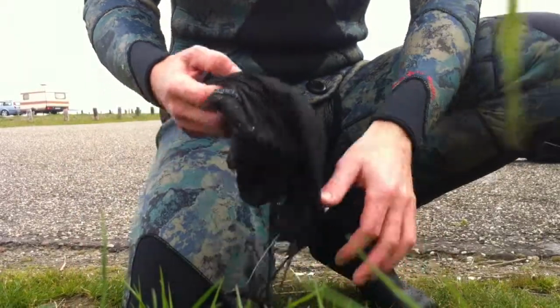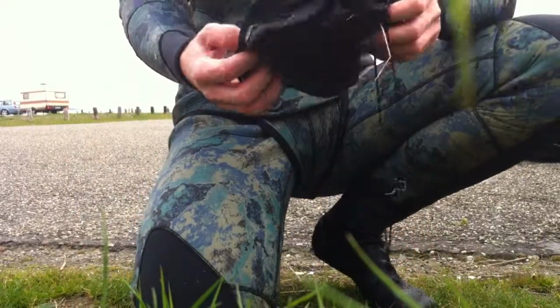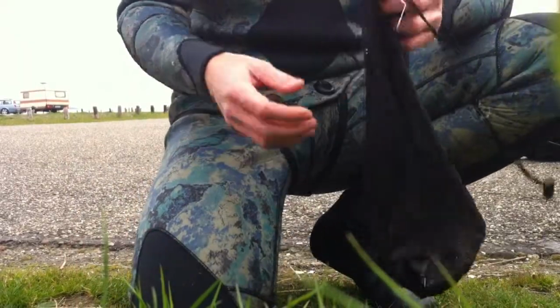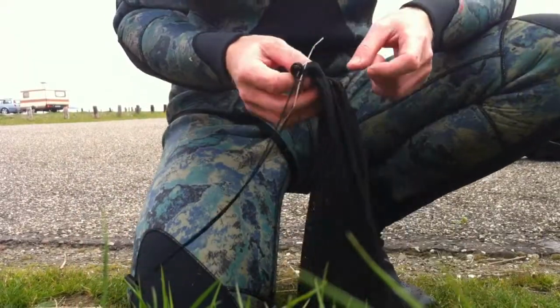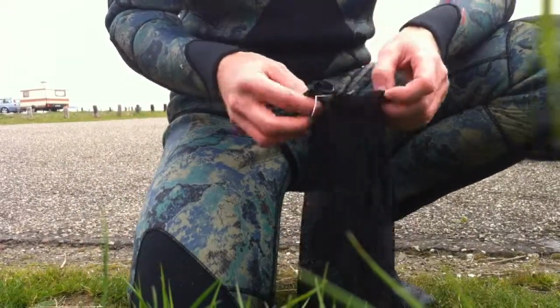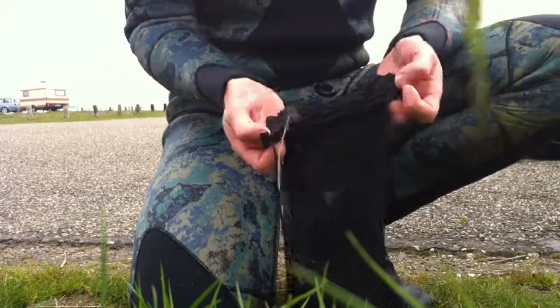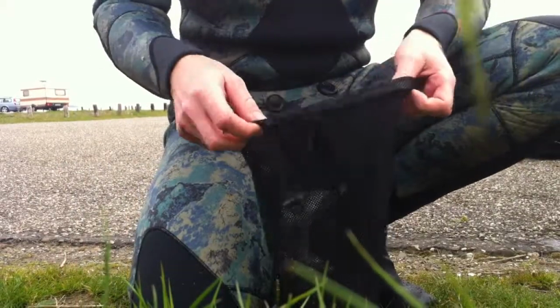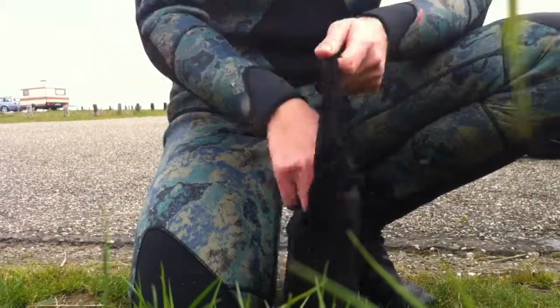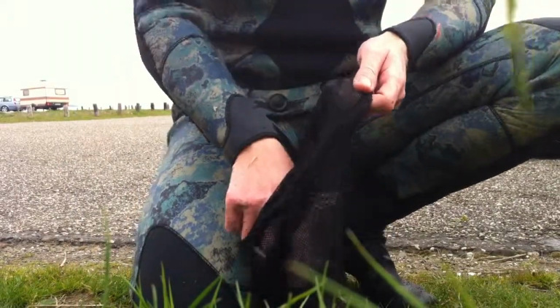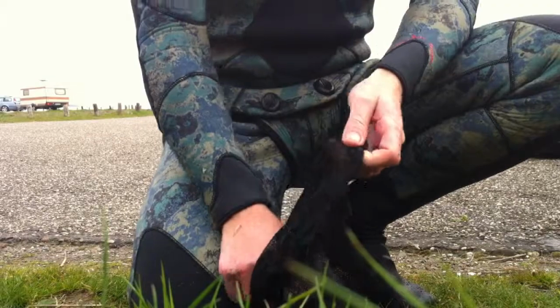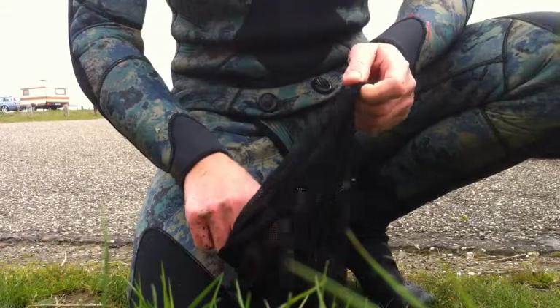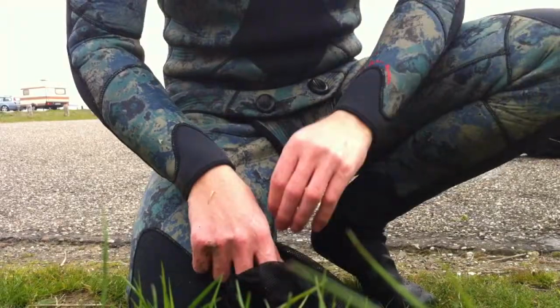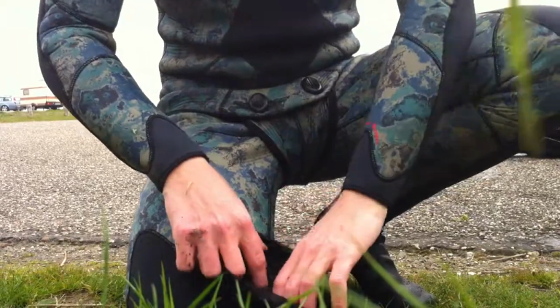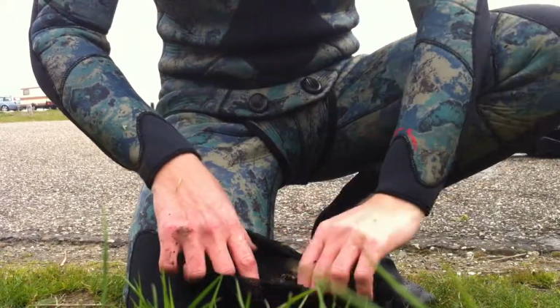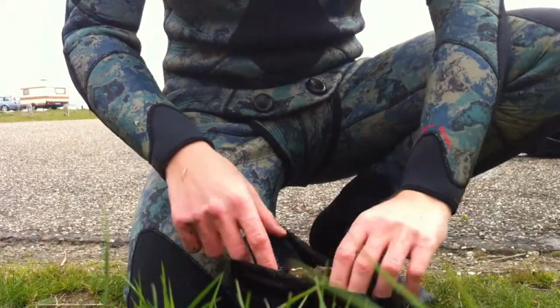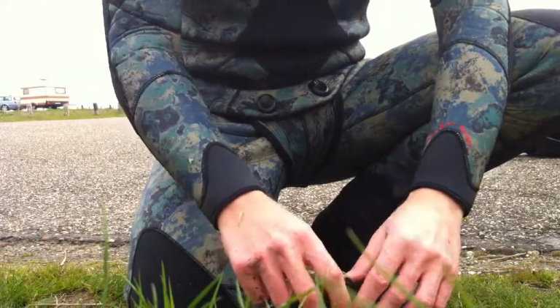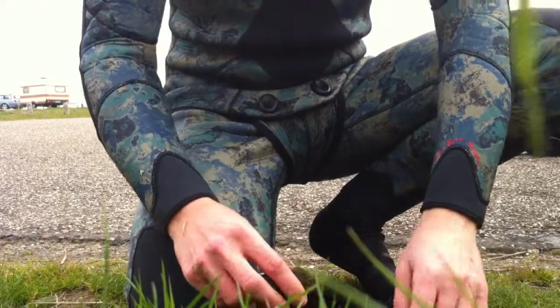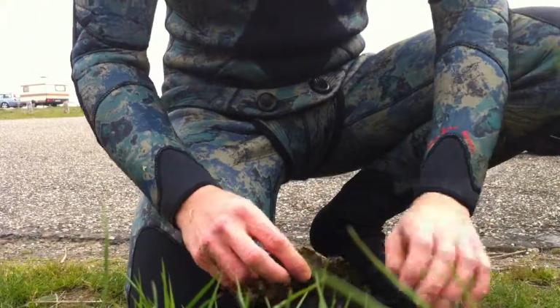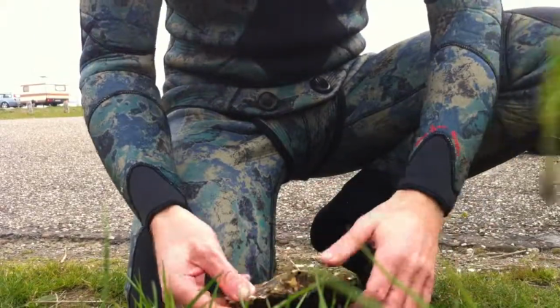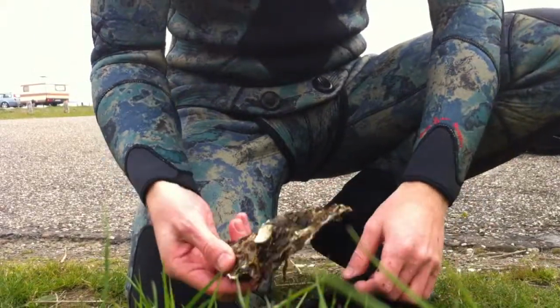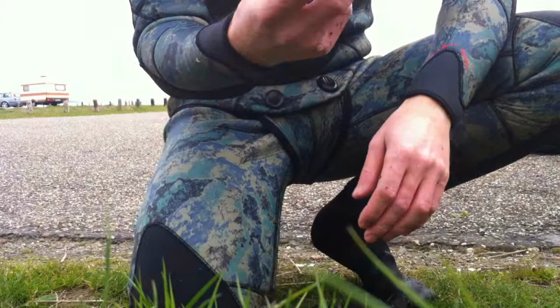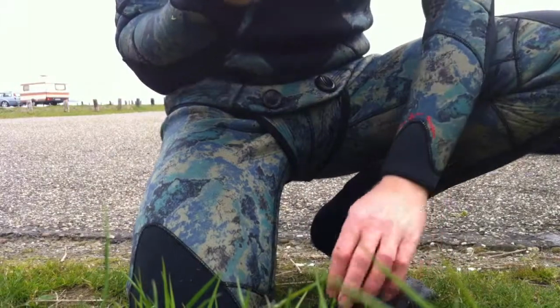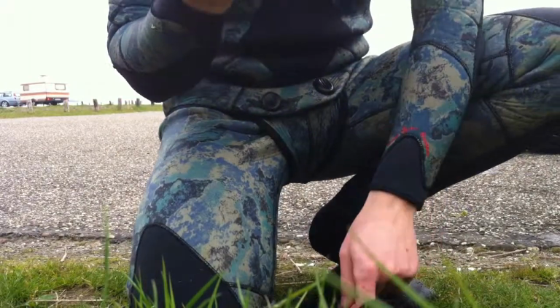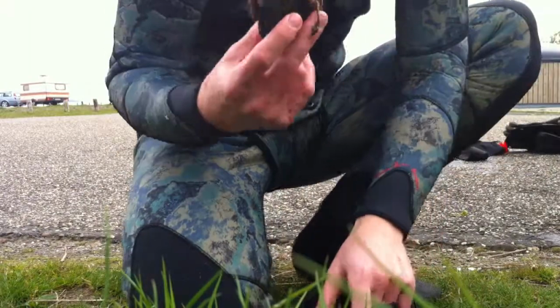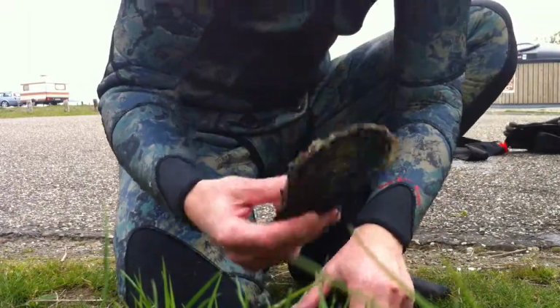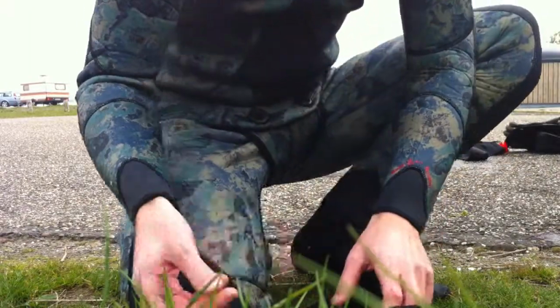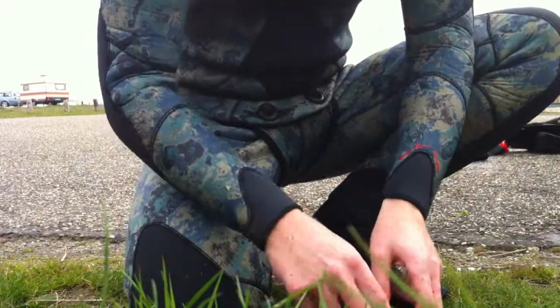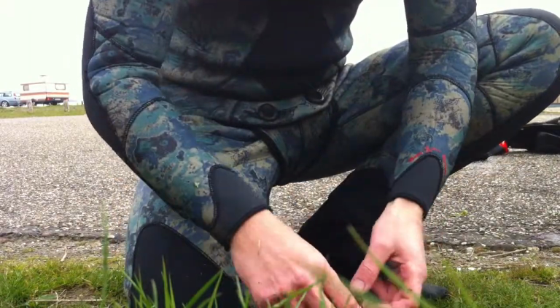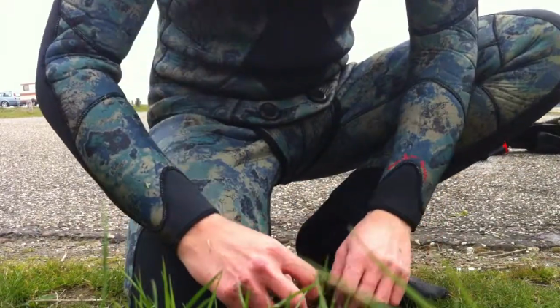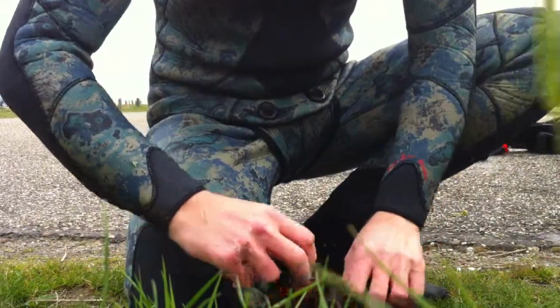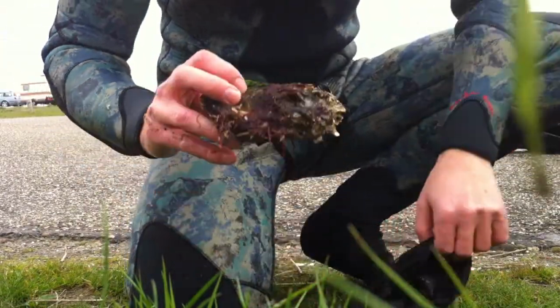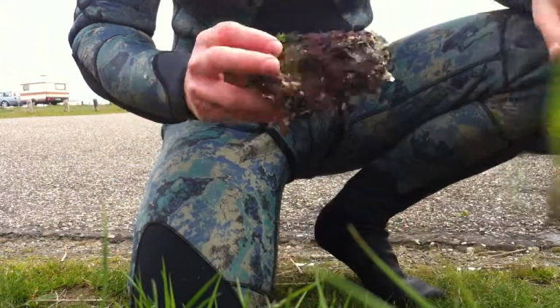I found a few oysters in the water. I'm here on the Grevellingenmeer in the Netherlands and there are heaps of them in the water and they're really big. I'll now show you how to open them.